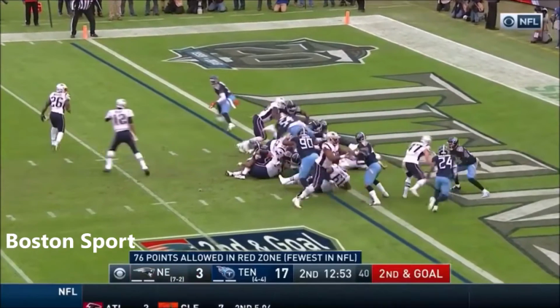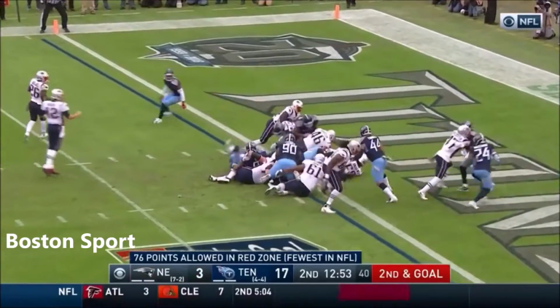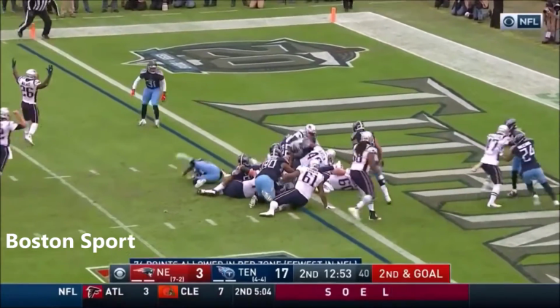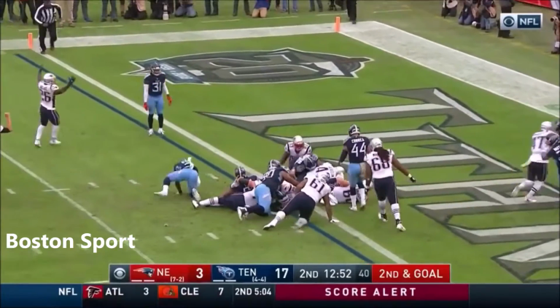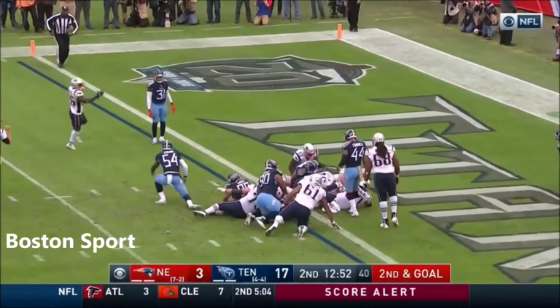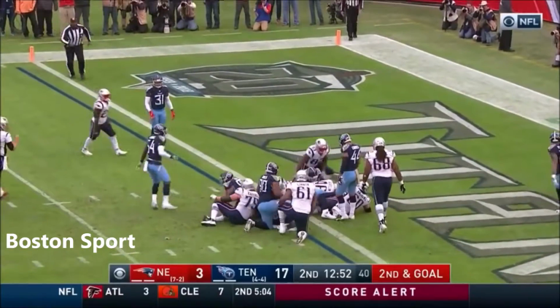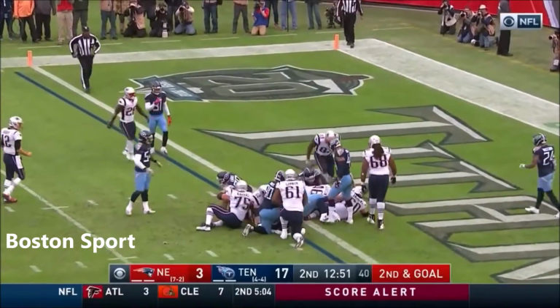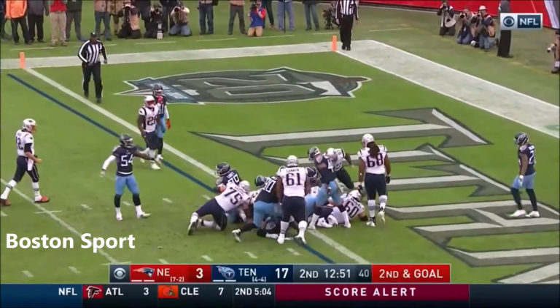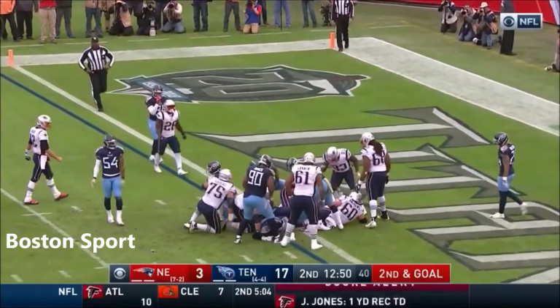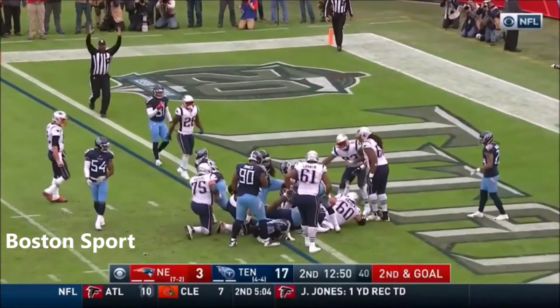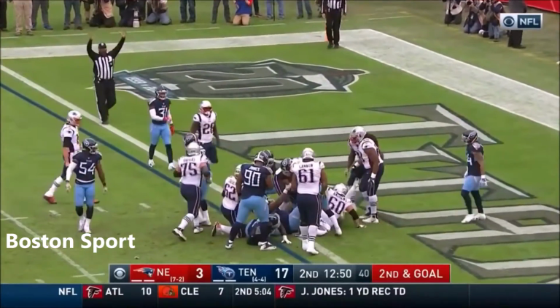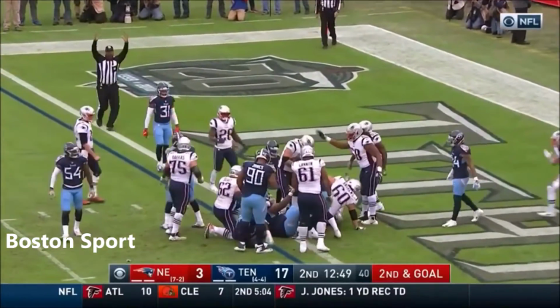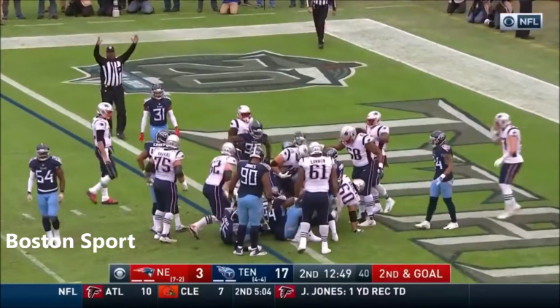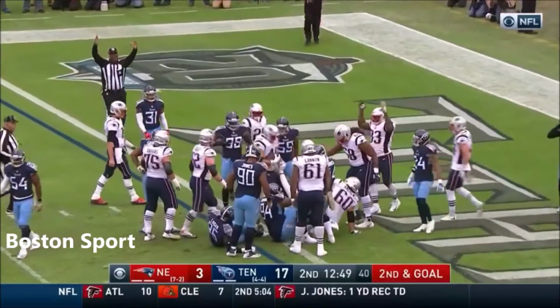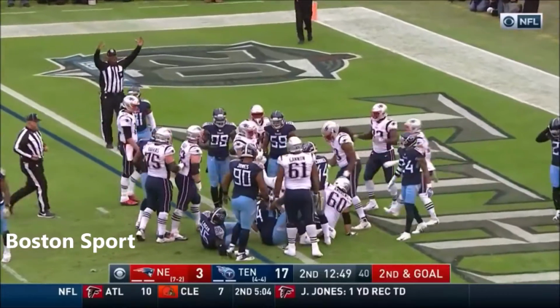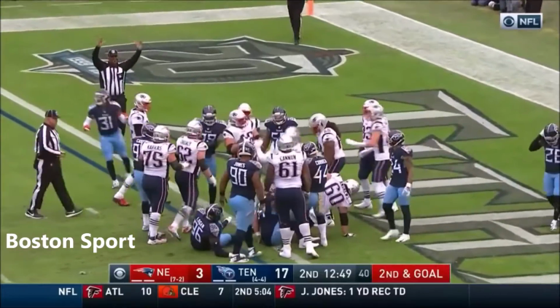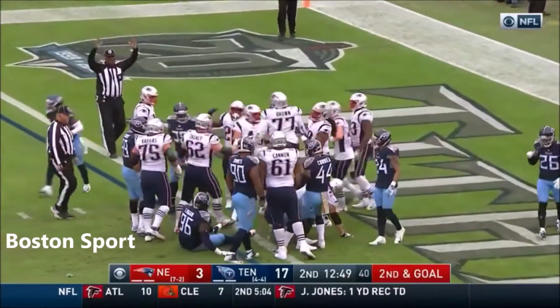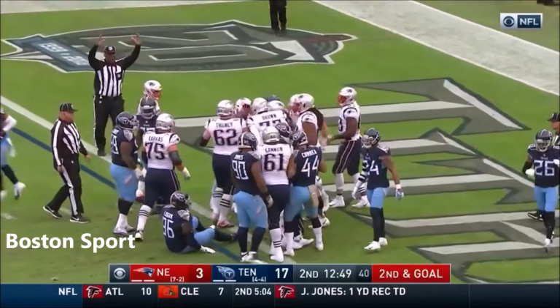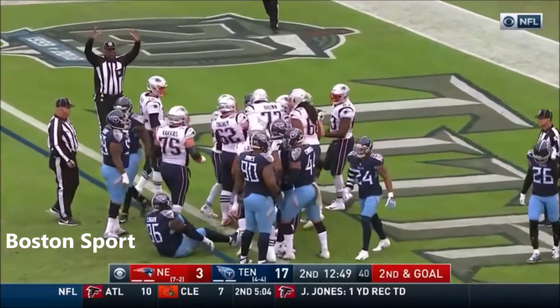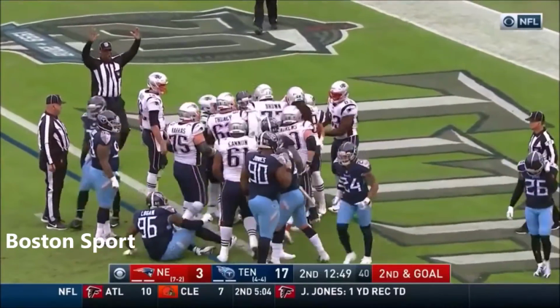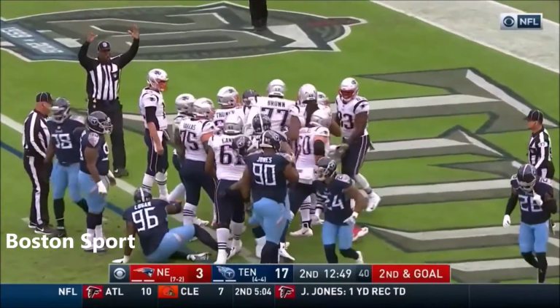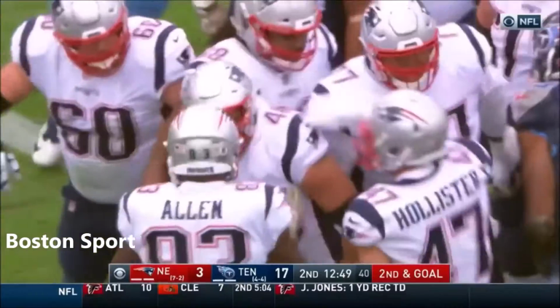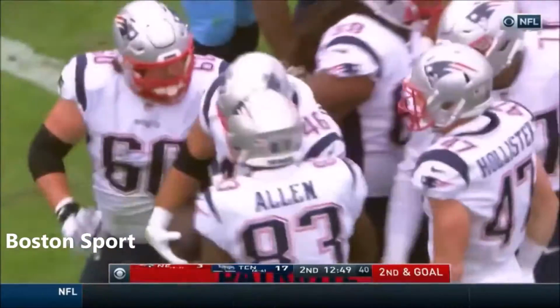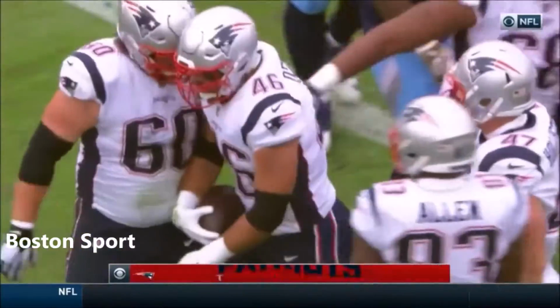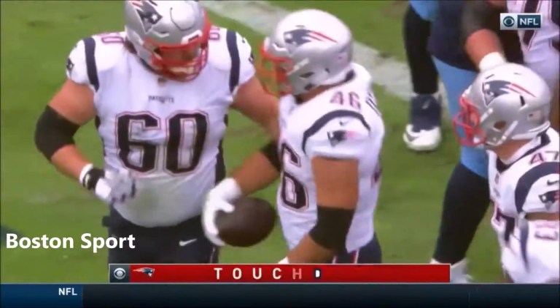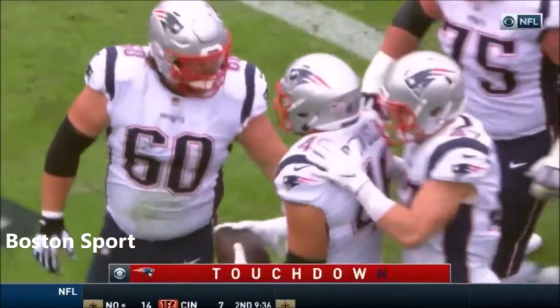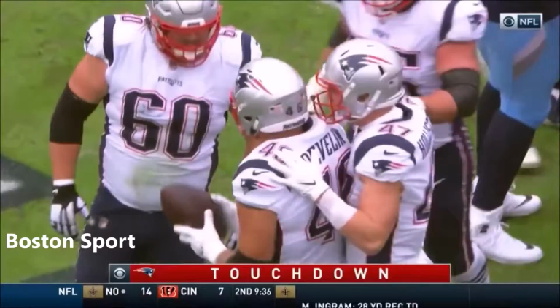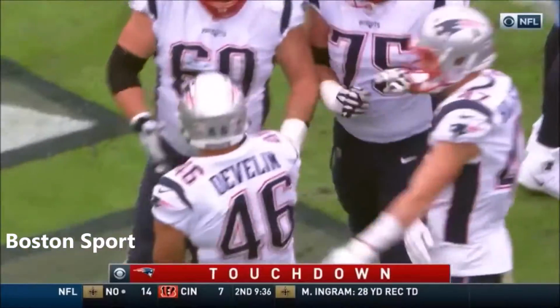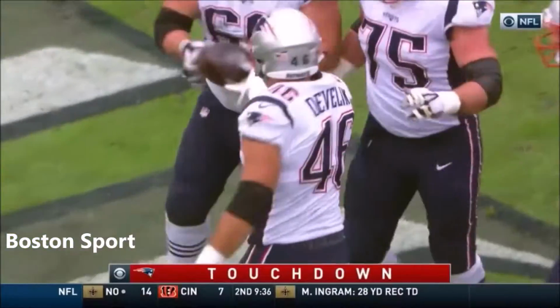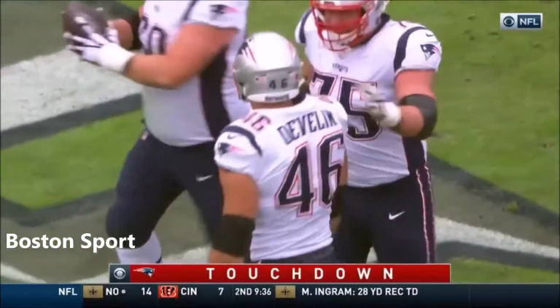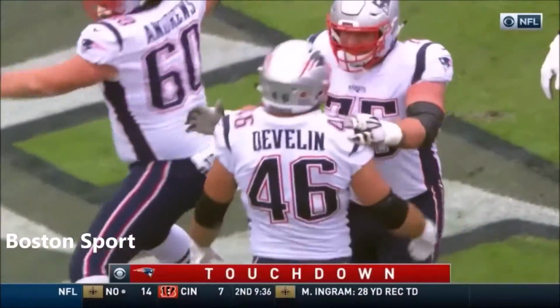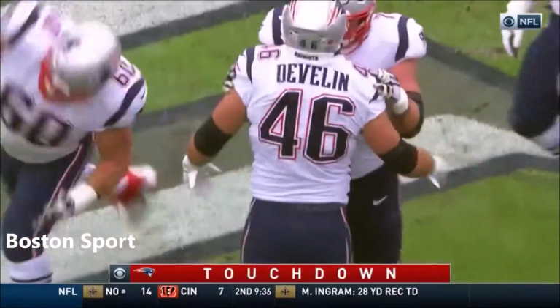Brady — give it to the up man, Devlin. And James Devlin punches it in. Touchdown, New England. That's the first carry of the year for Devlin.